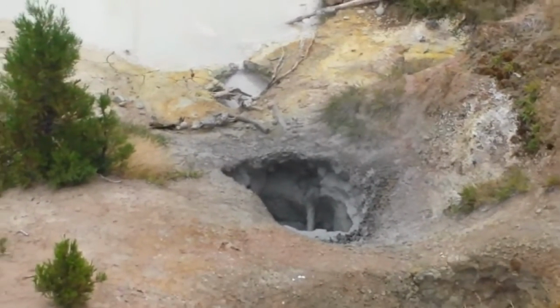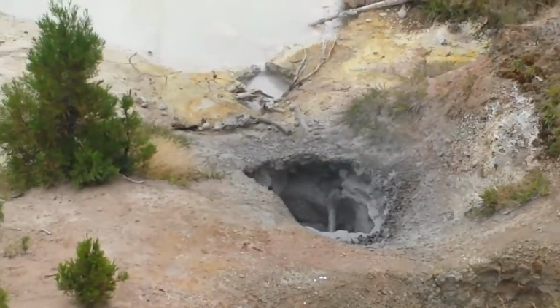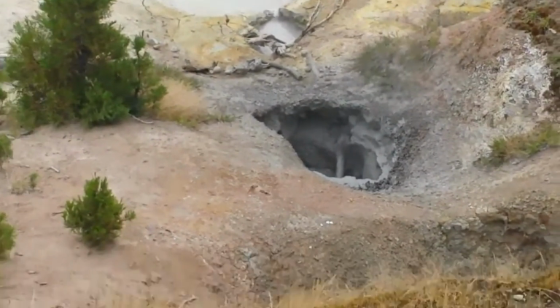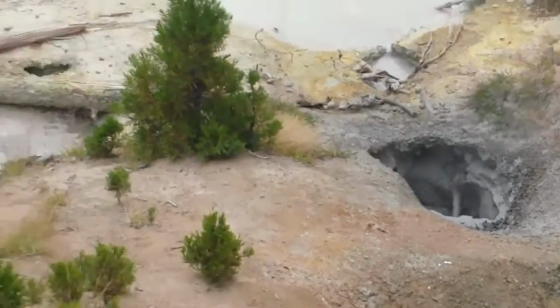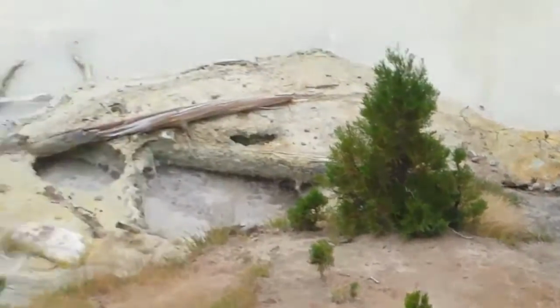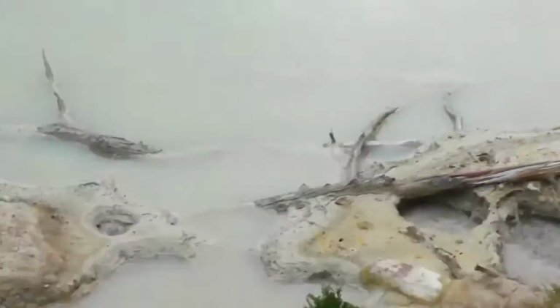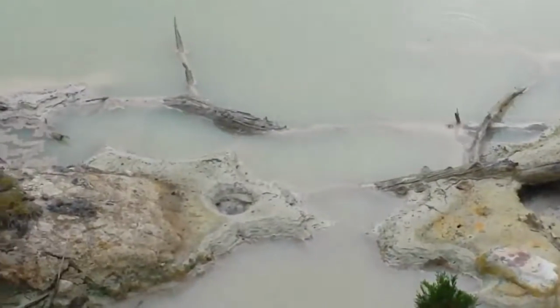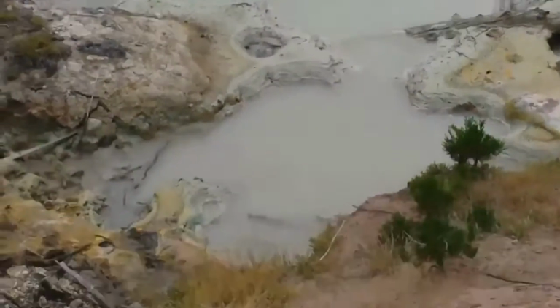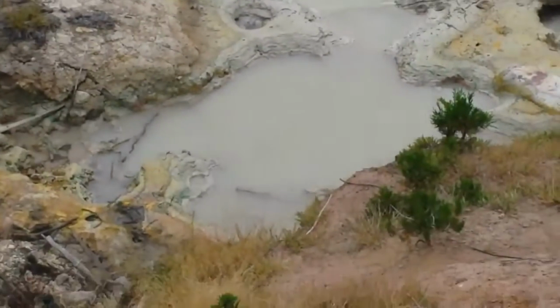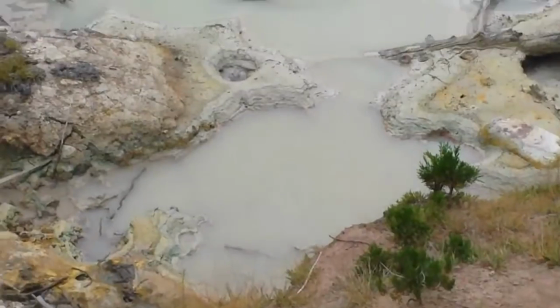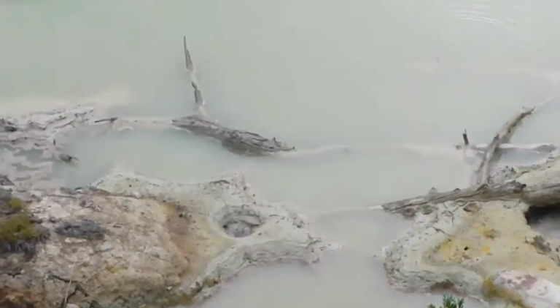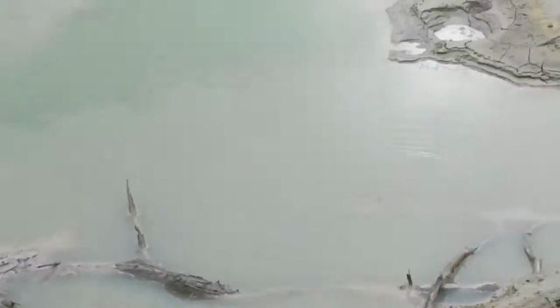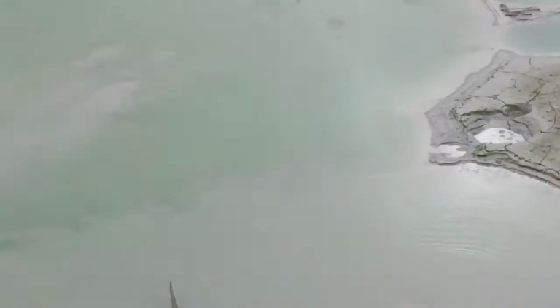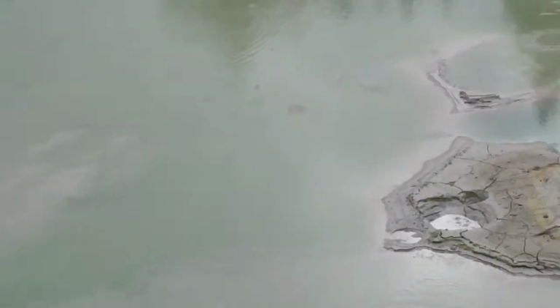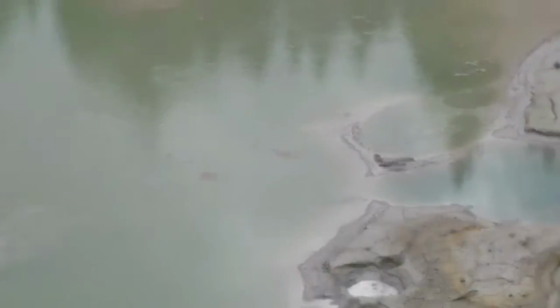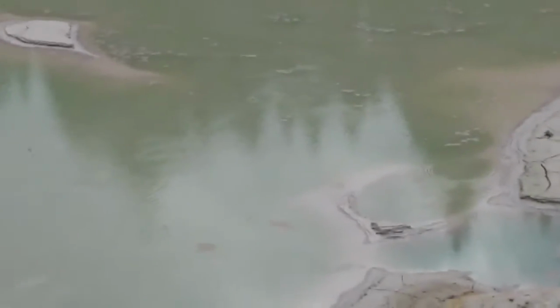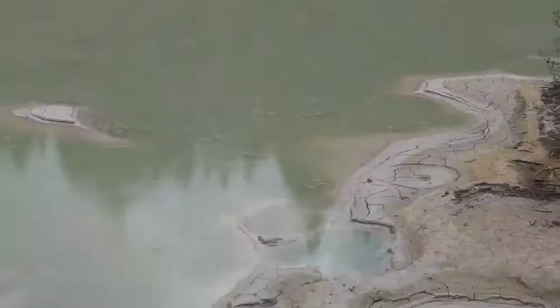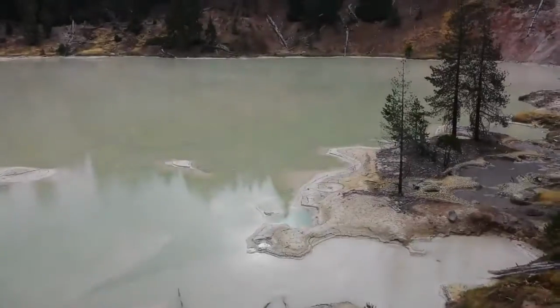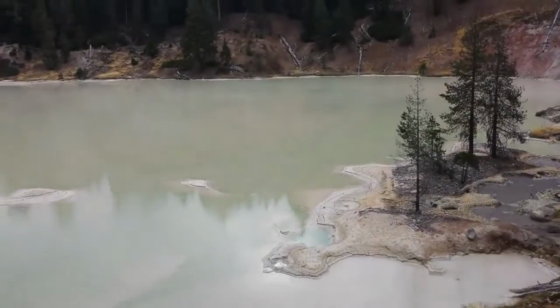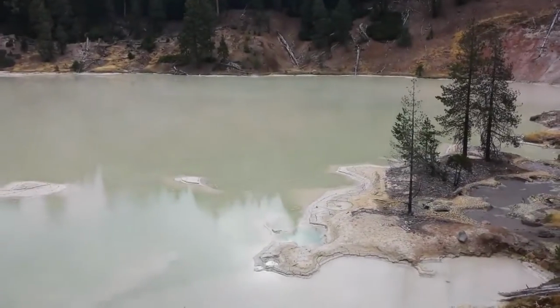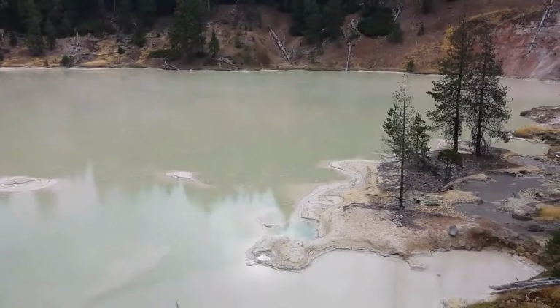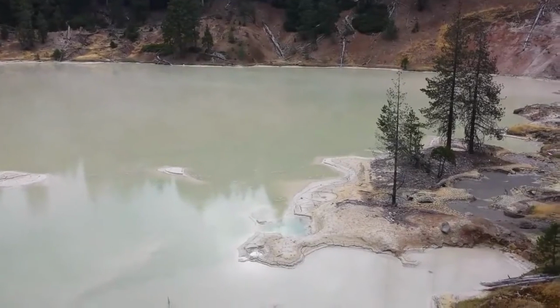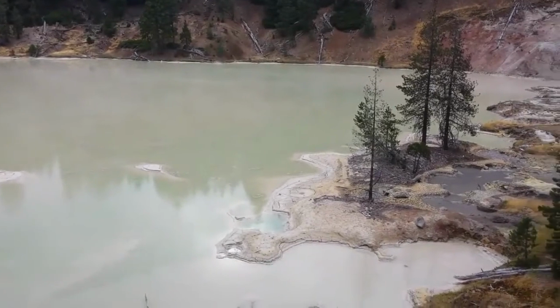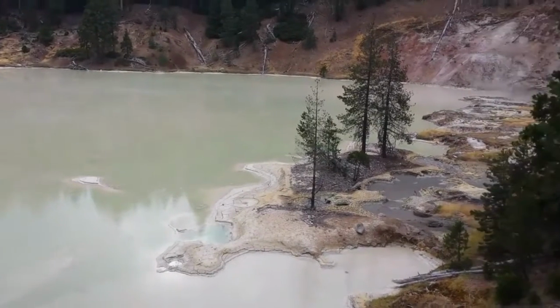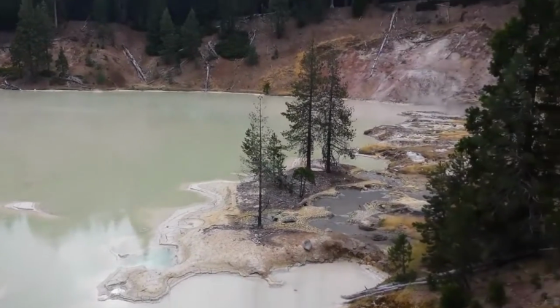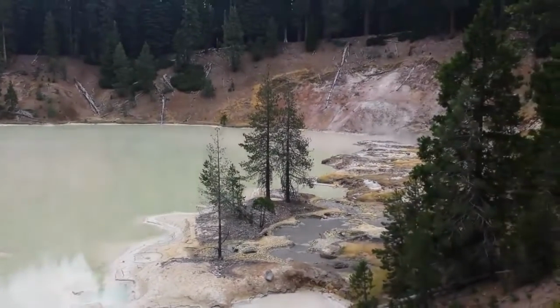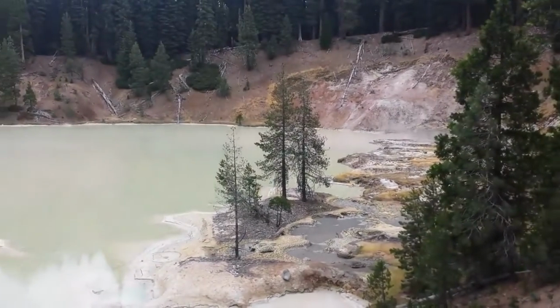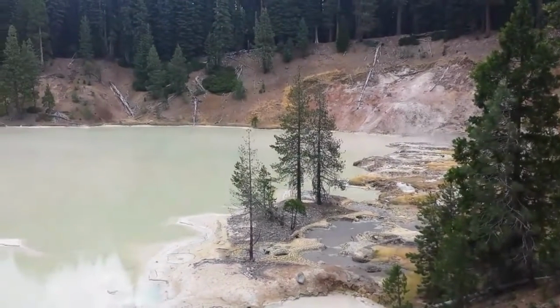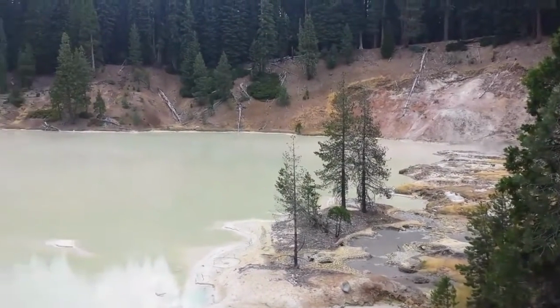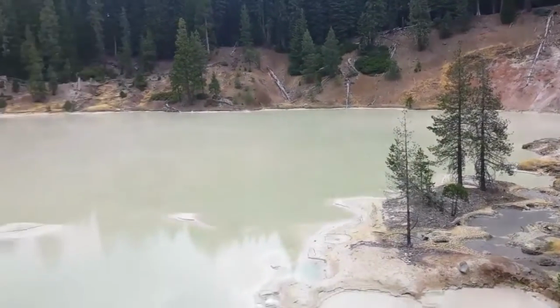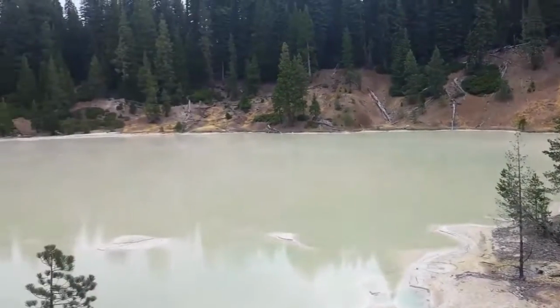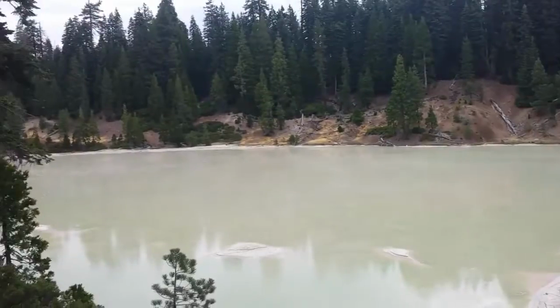Can you hear the bubbles? That is totally awesome. And there's steam going across the lake. That's pretty cool.